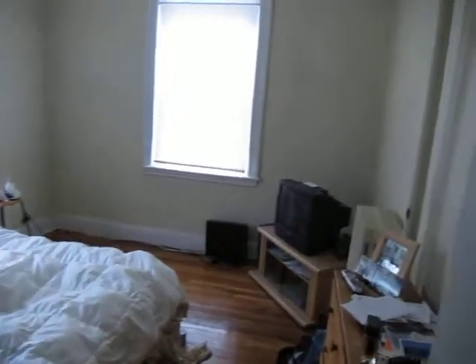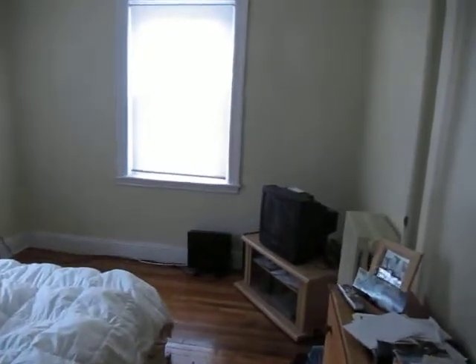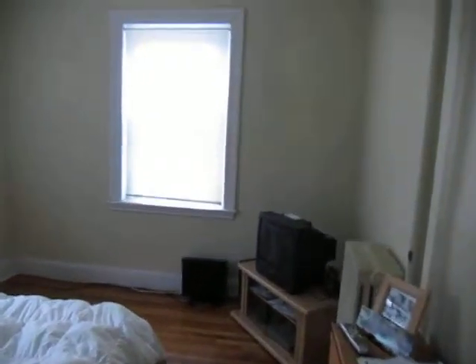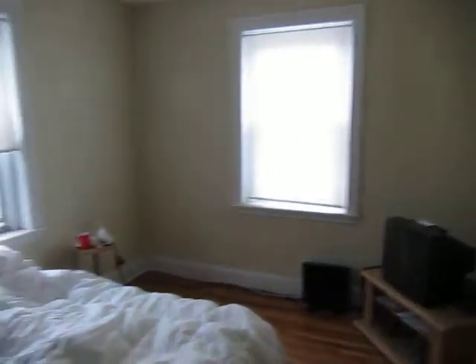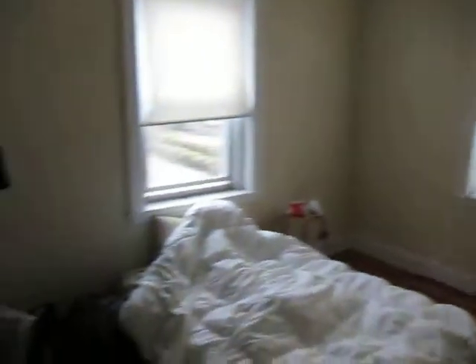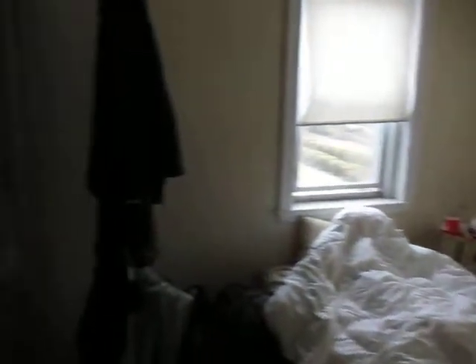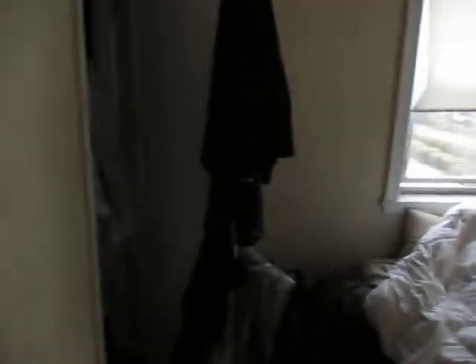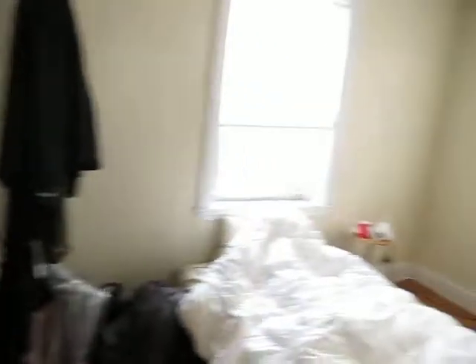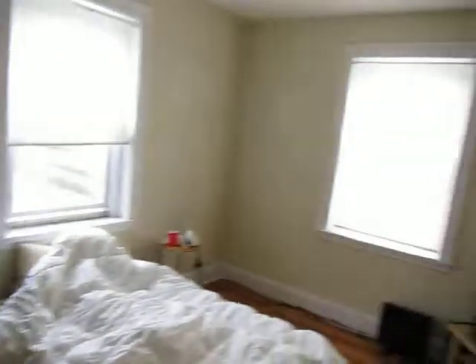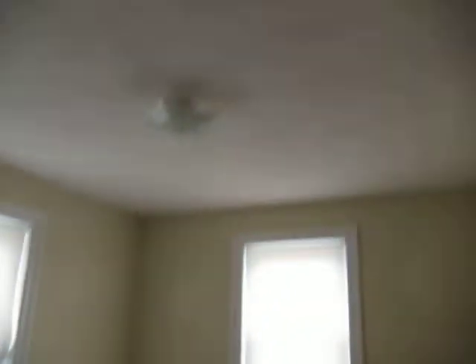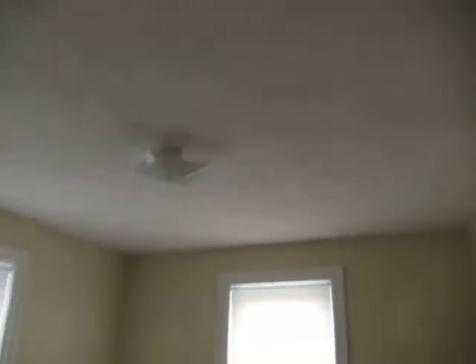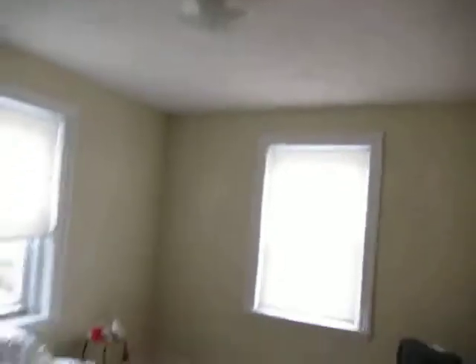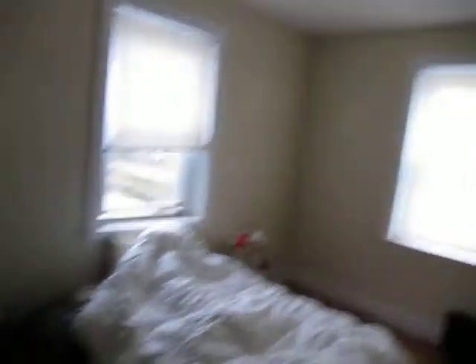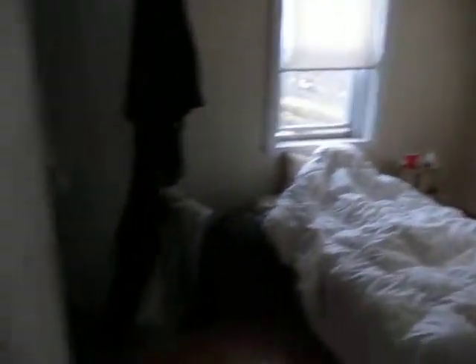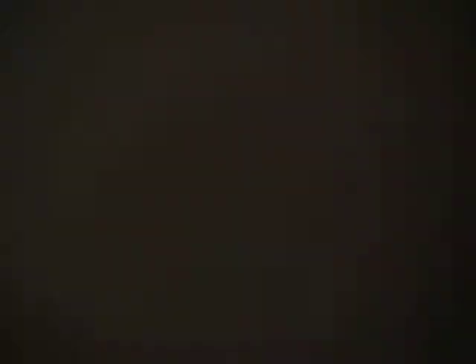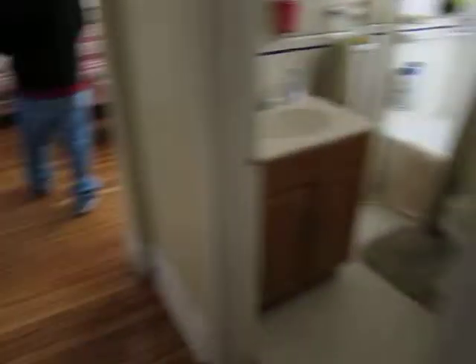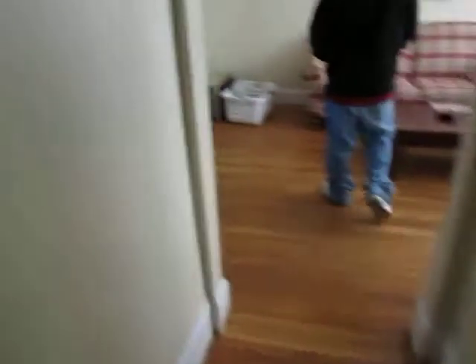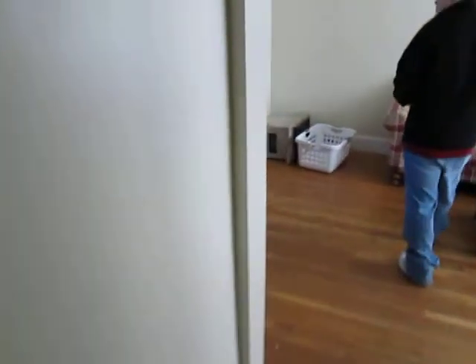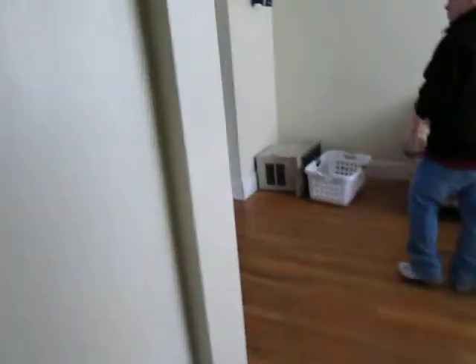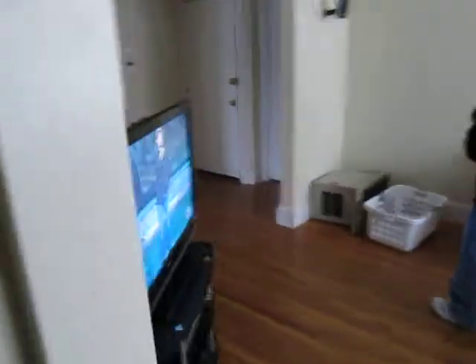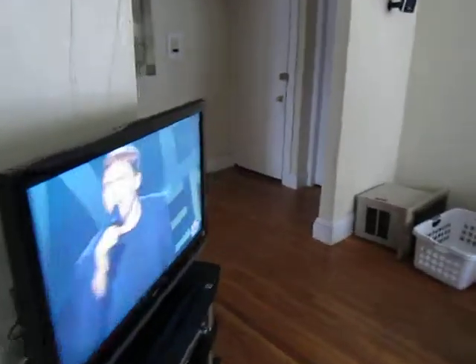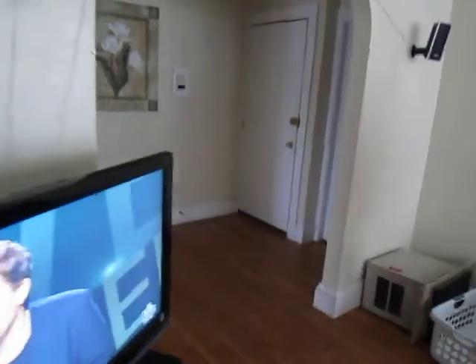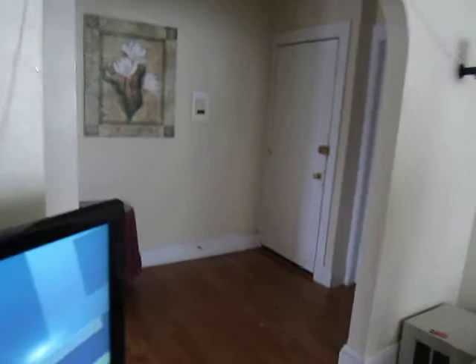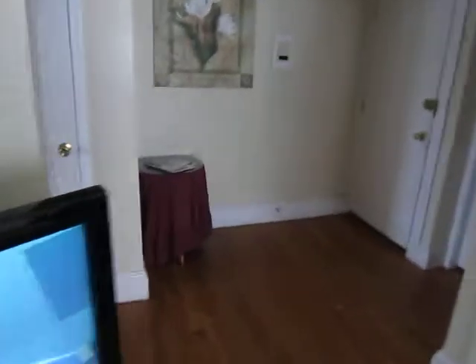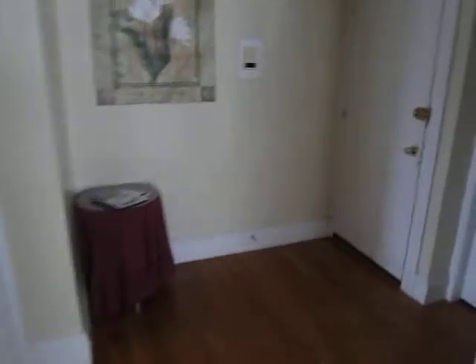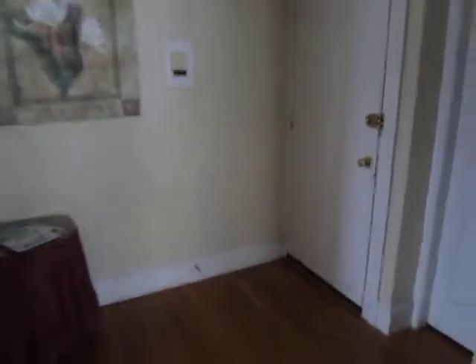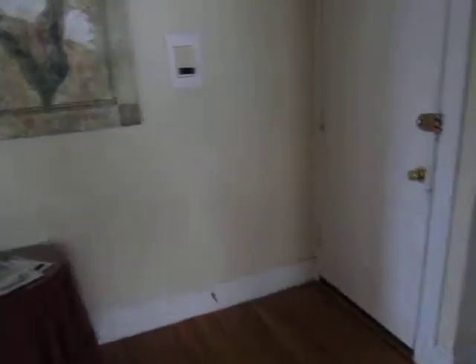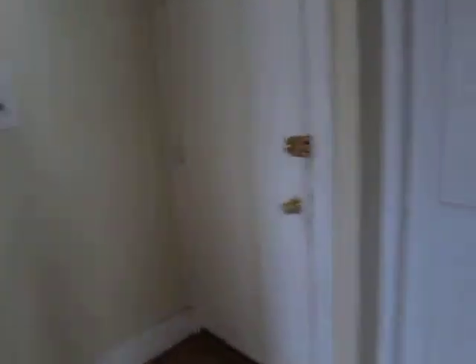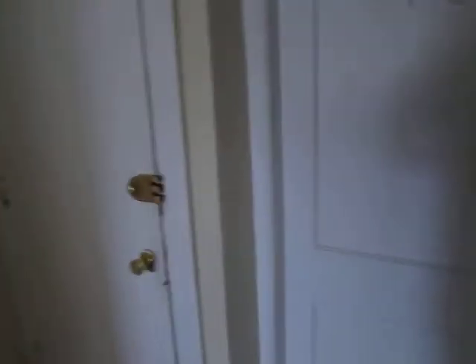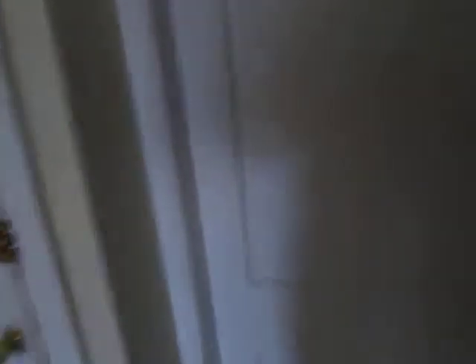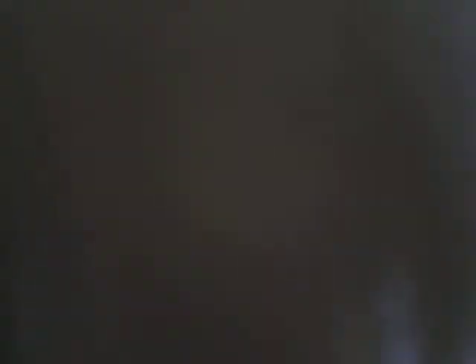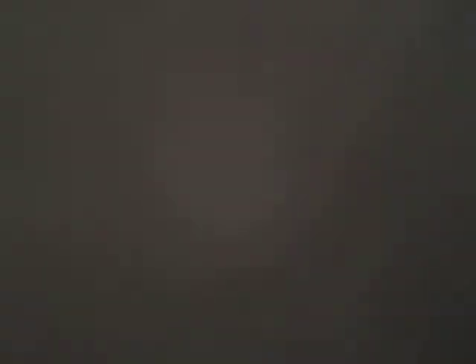This is the second of three bedrooms — again all hardwood floors and placid ceilings. Coming through the living room into the main hallway, you have the third bedroom.